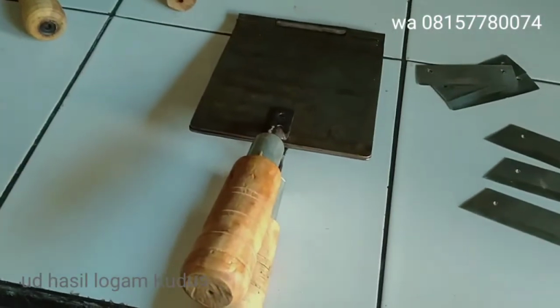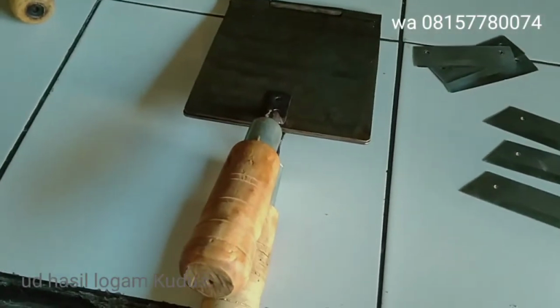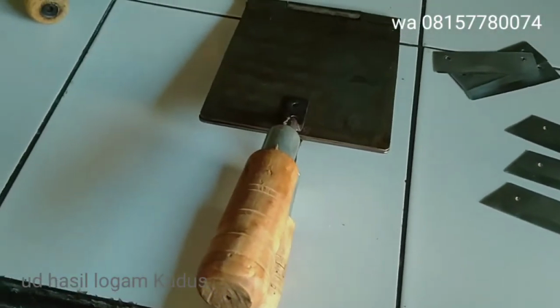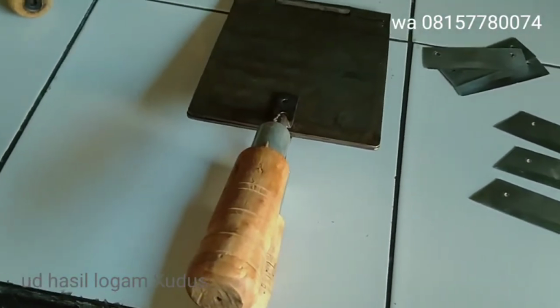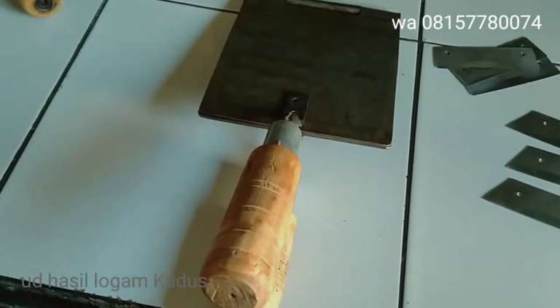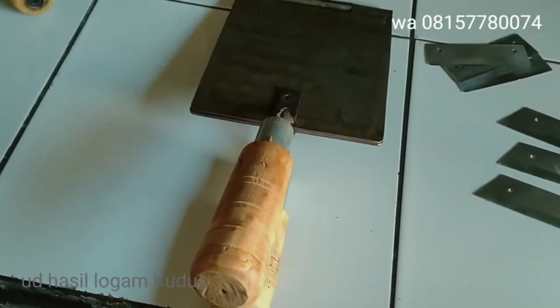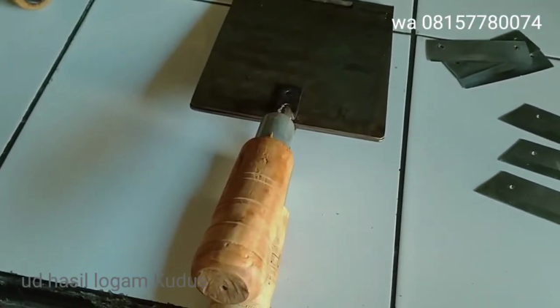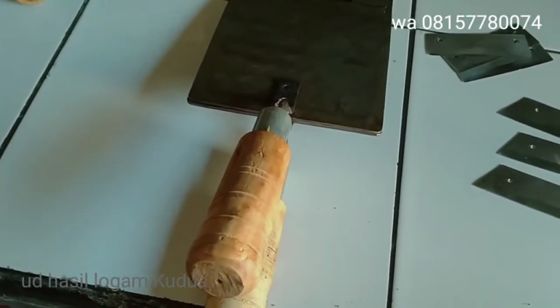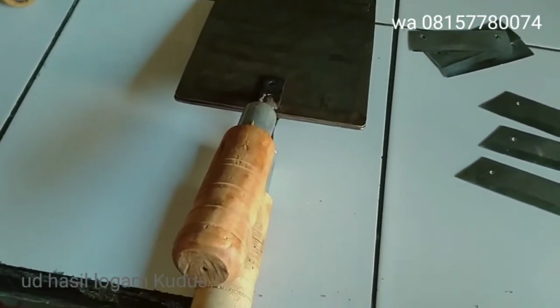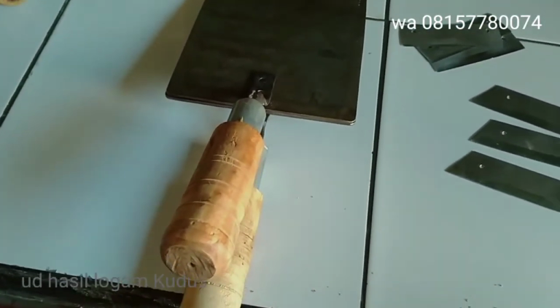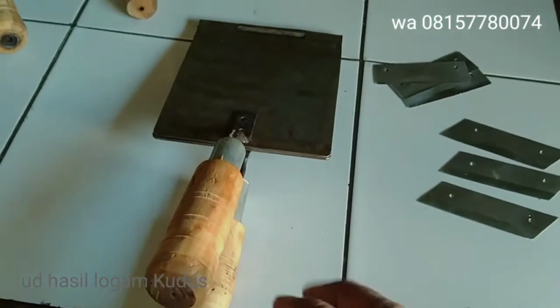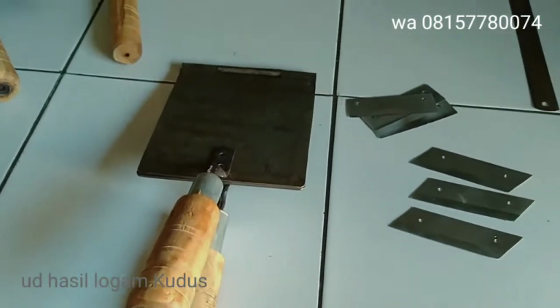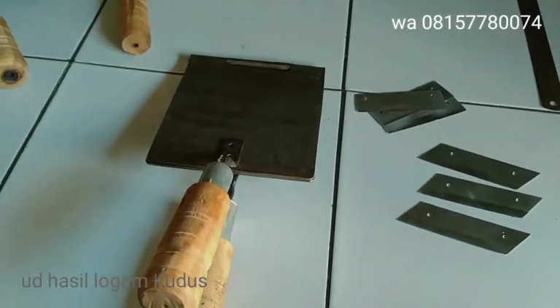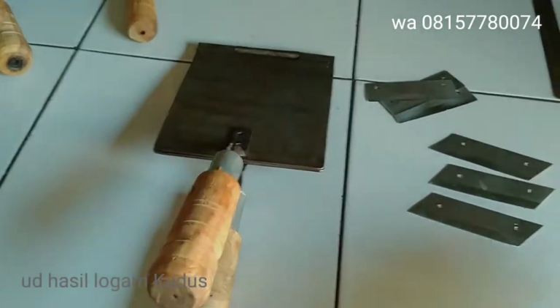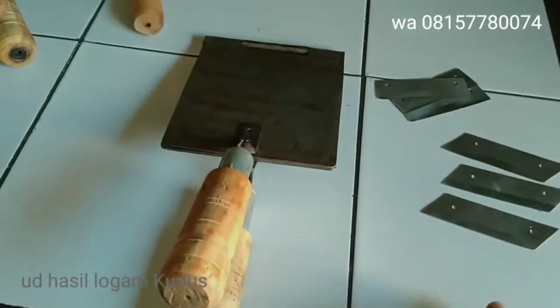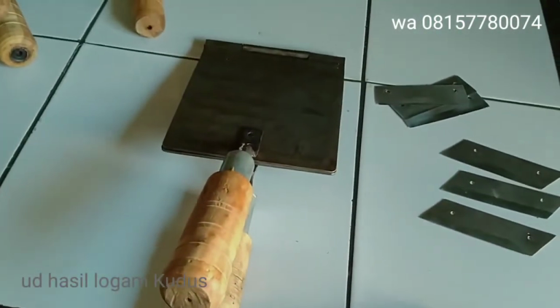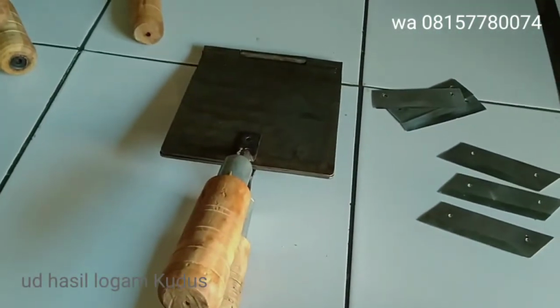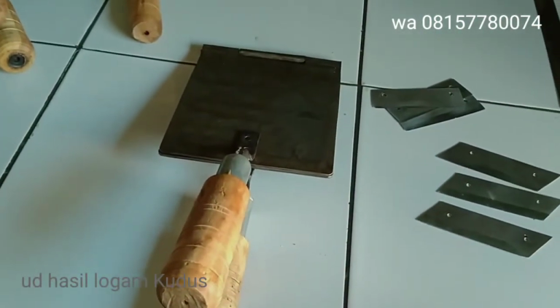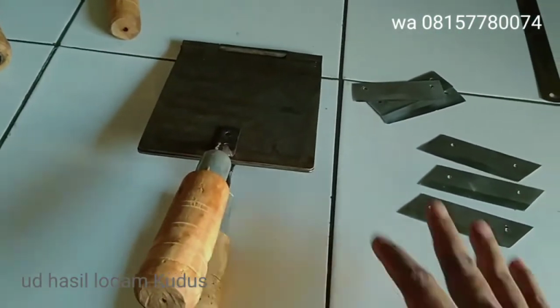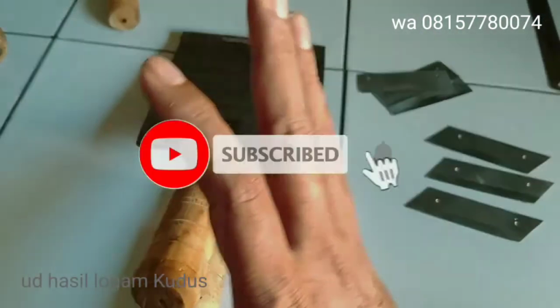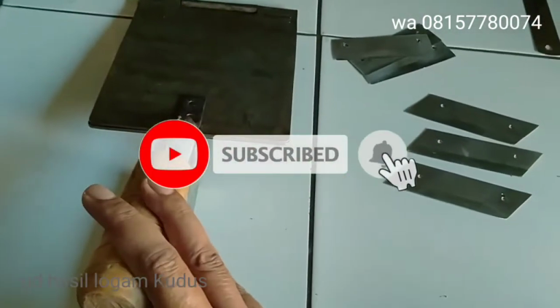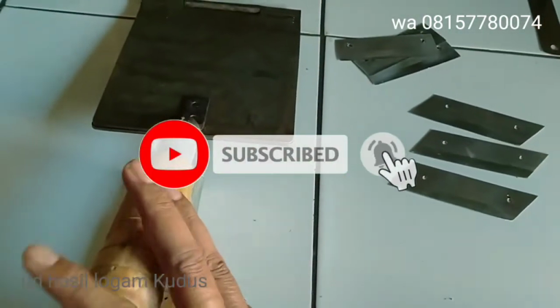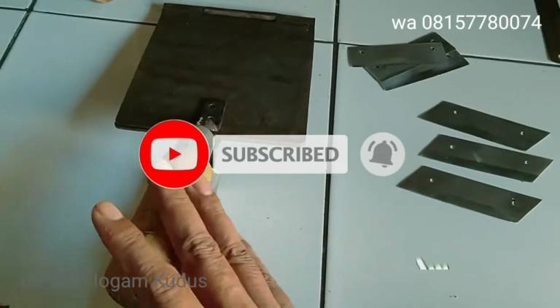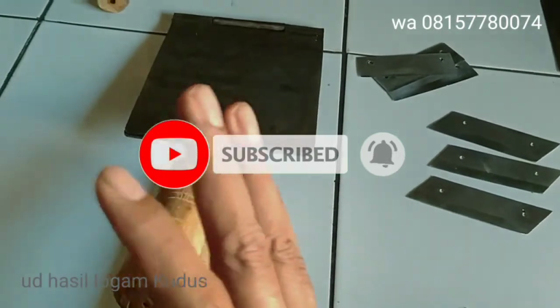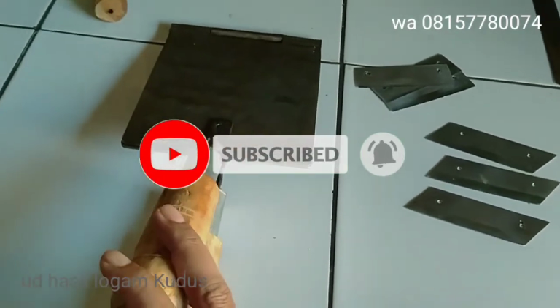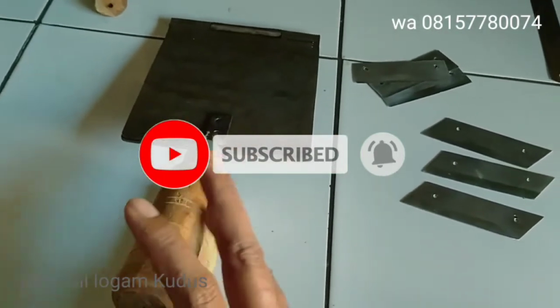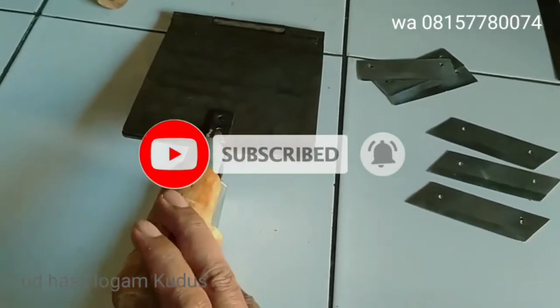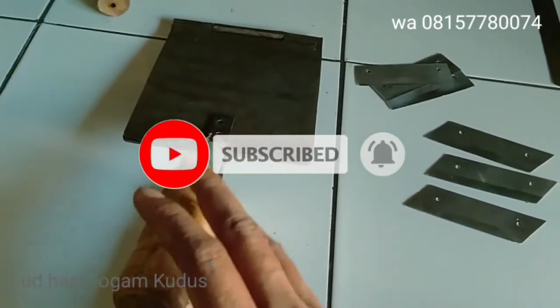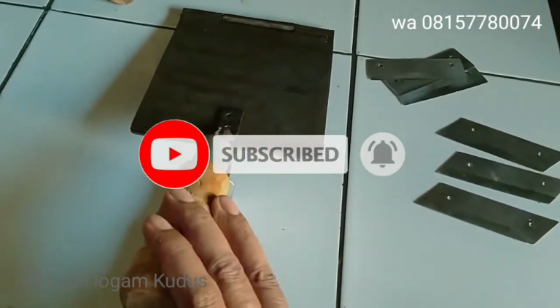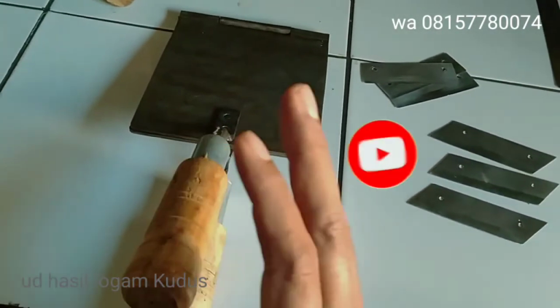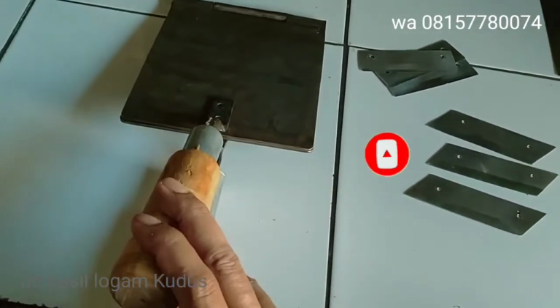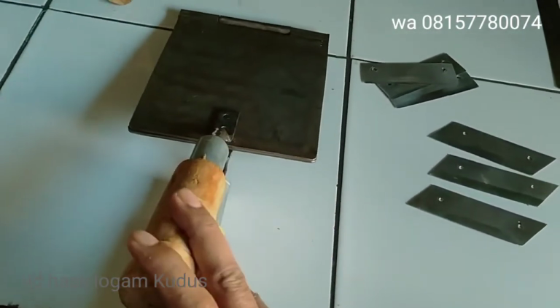Guys, ini ada orderan dari Juragam Kisnandan yang ada di Pasuruan, Jawa Timur. Beliau minta orderan cetakan: ekrol, gambir, topak gambir, simping, apapun namanya.